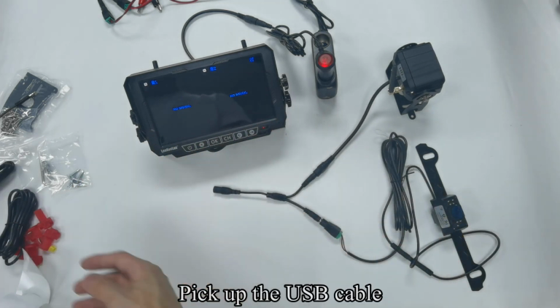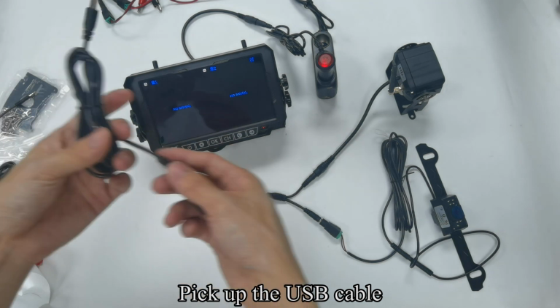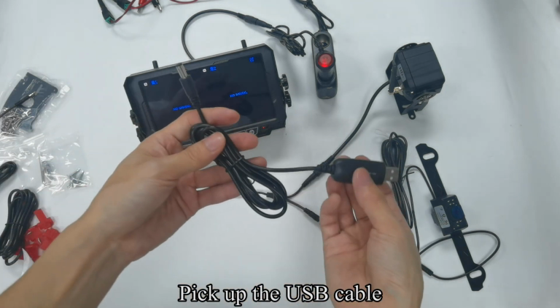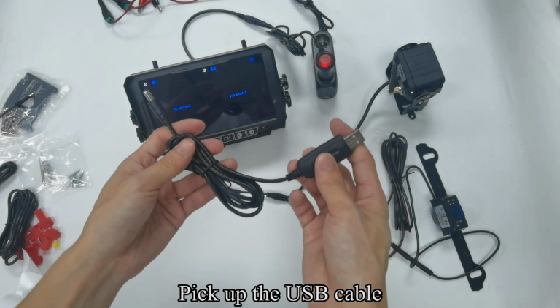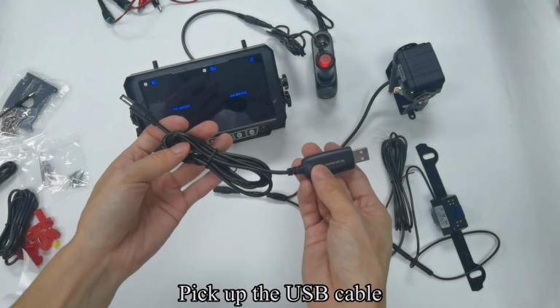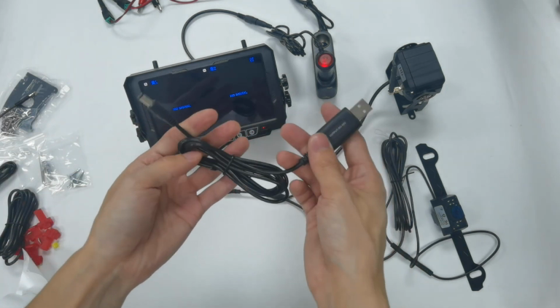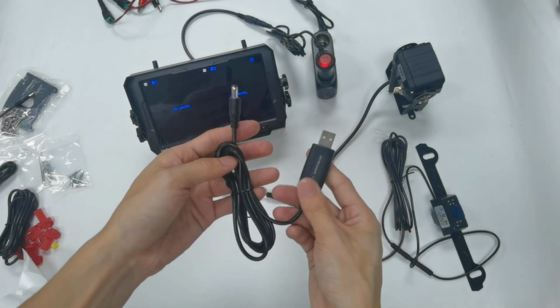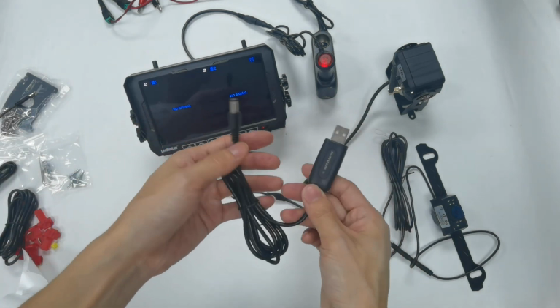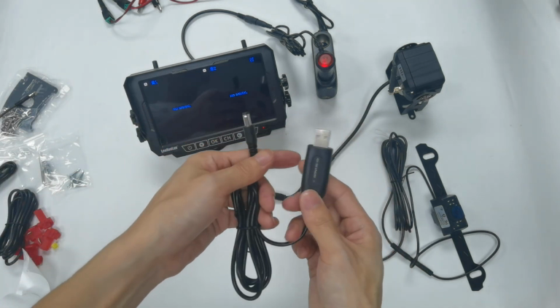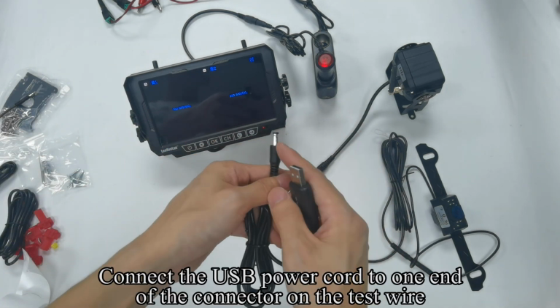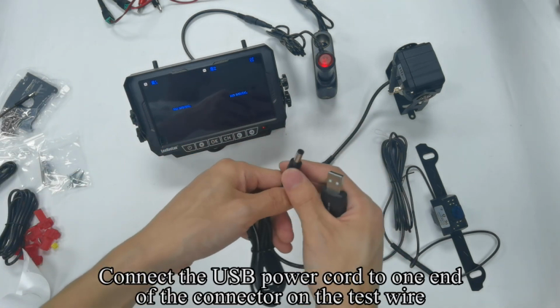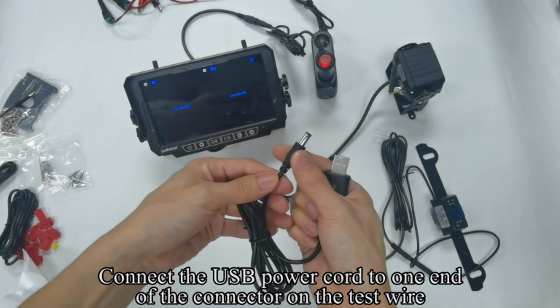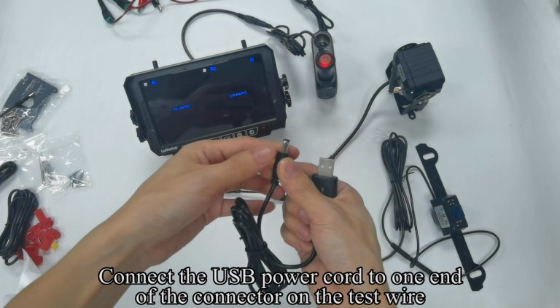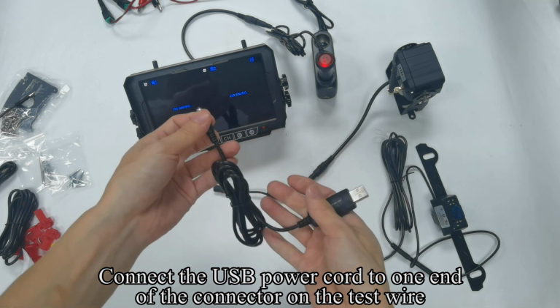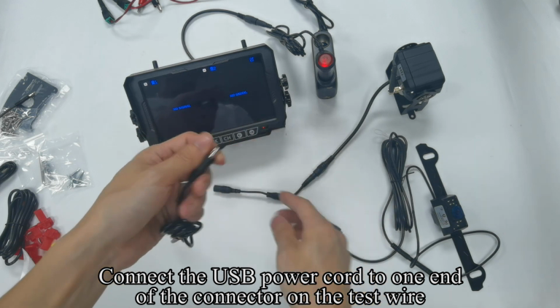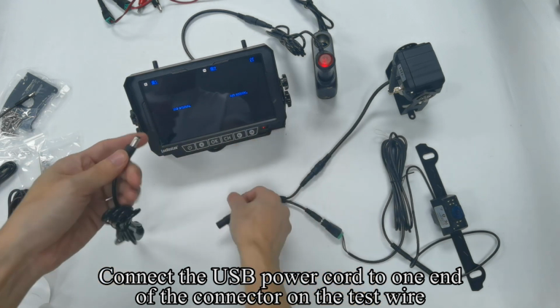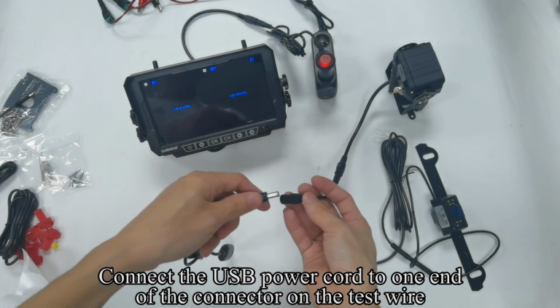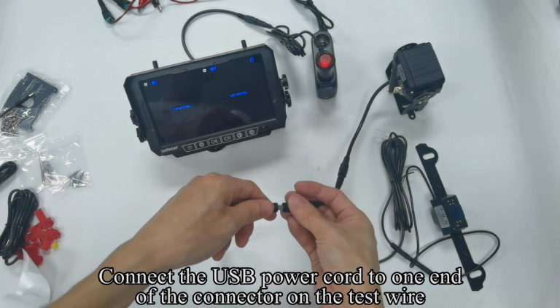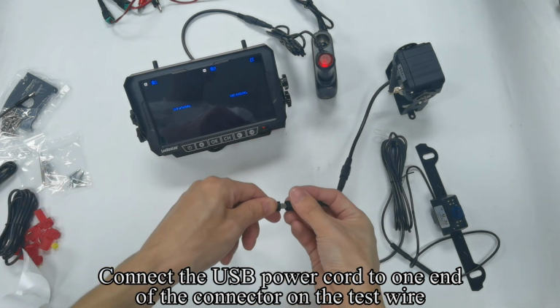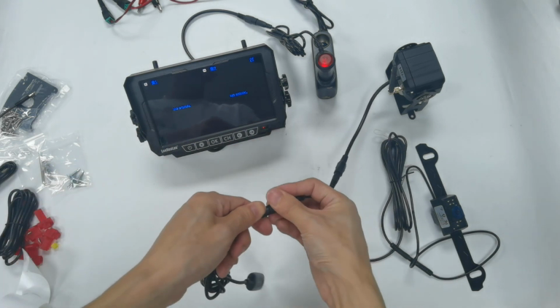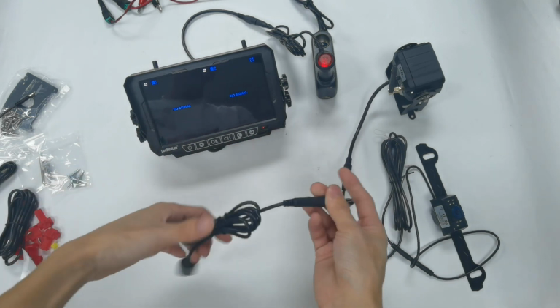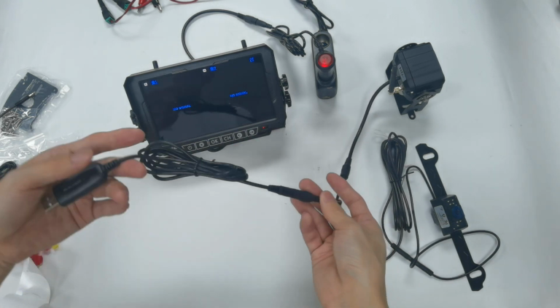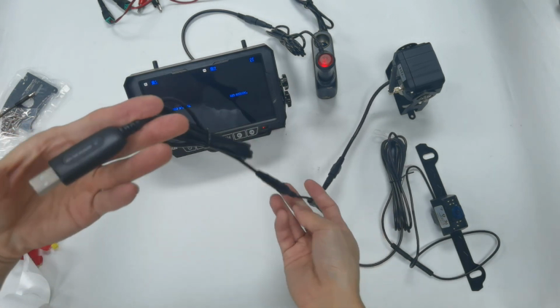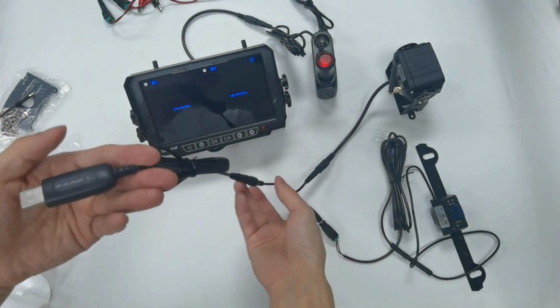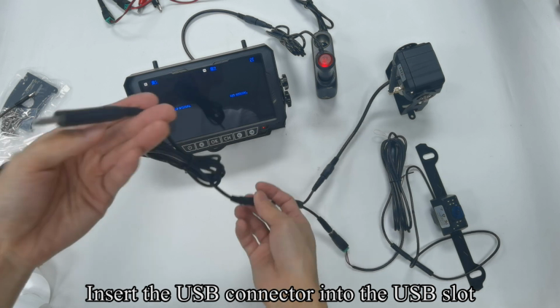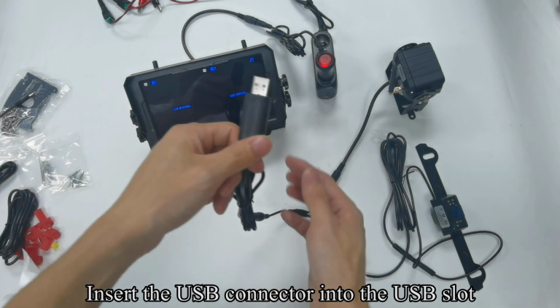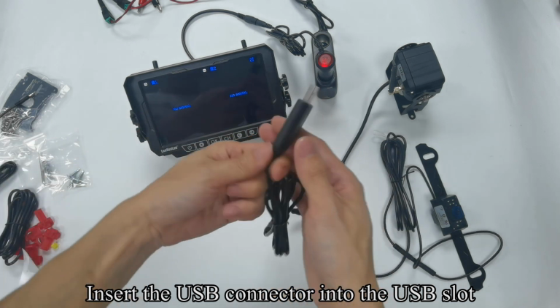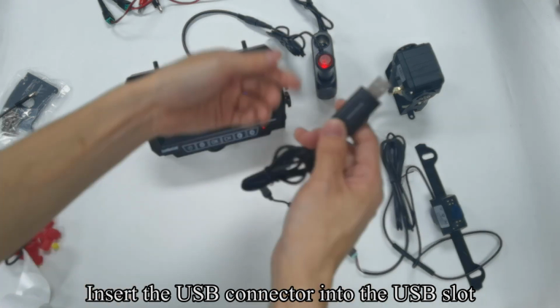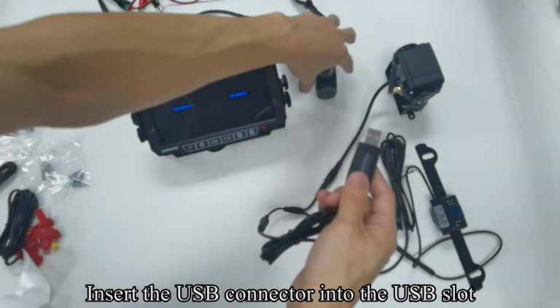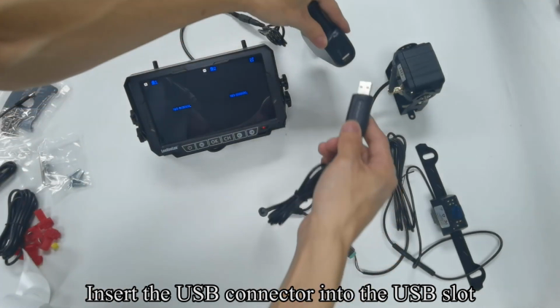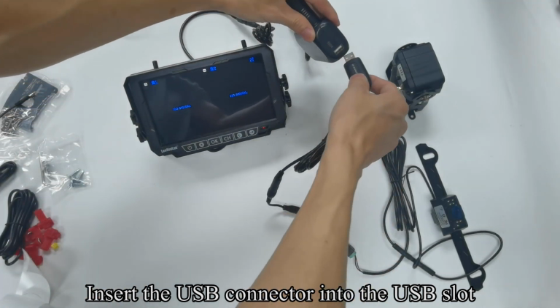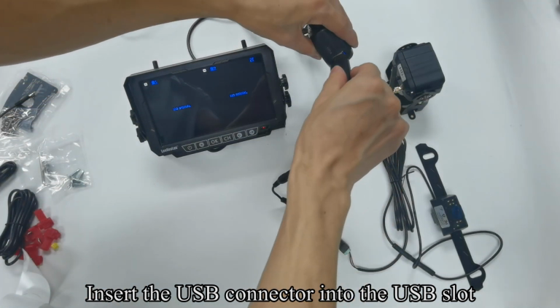Pick out the USB cable. Connect the USB power cord to one end of the connector on the test wire. Insert the USB connector into the USB slot.